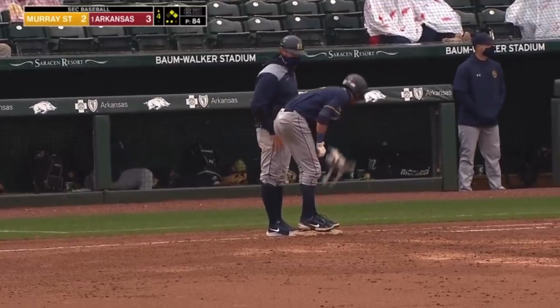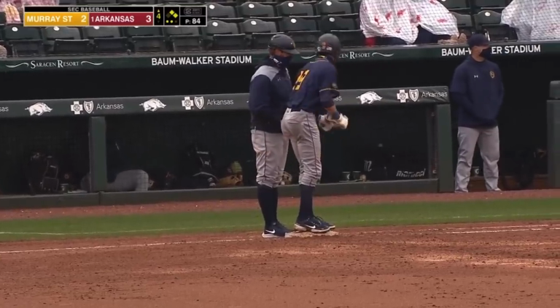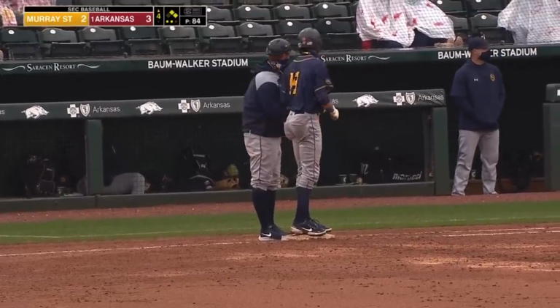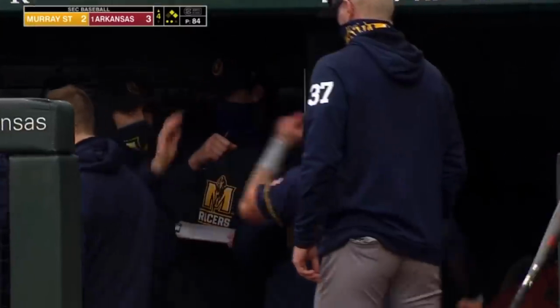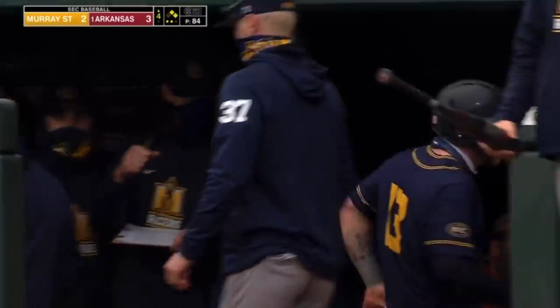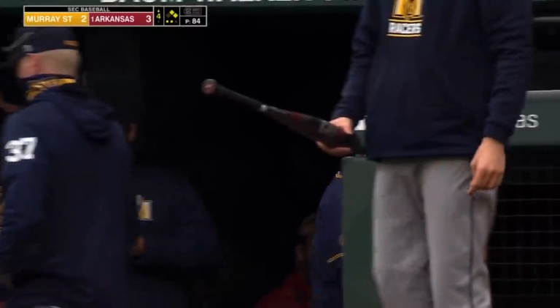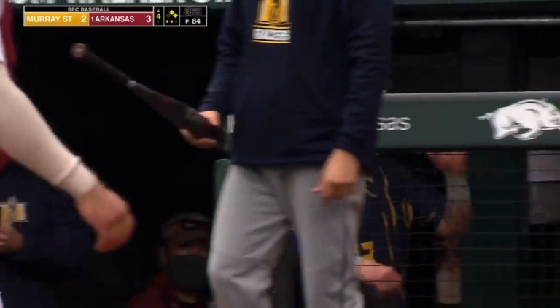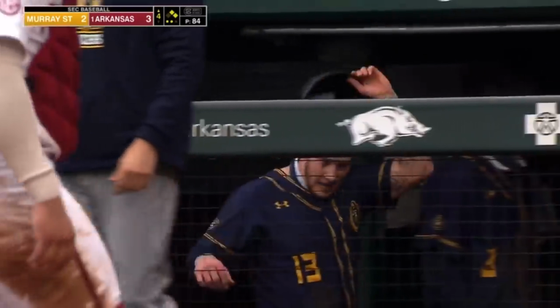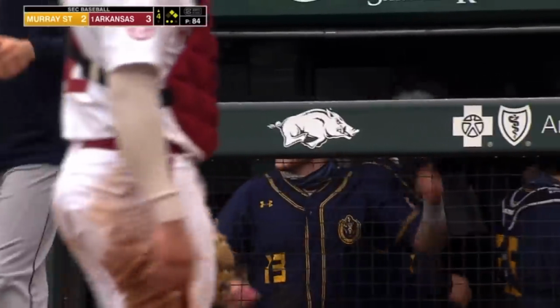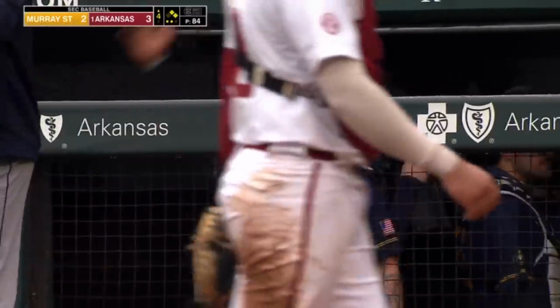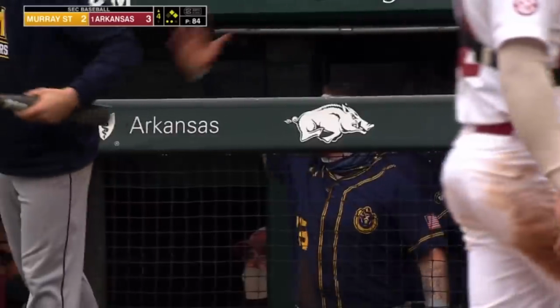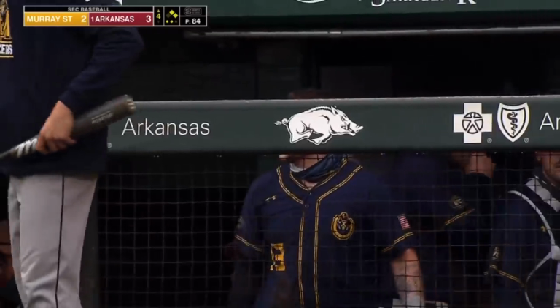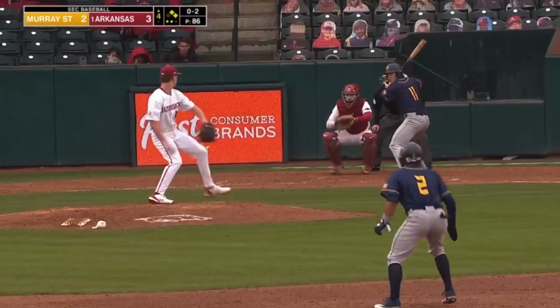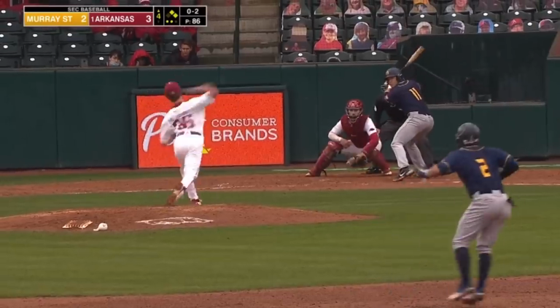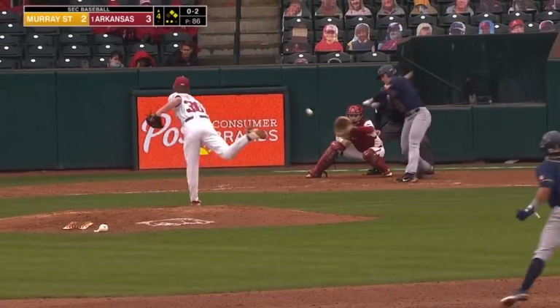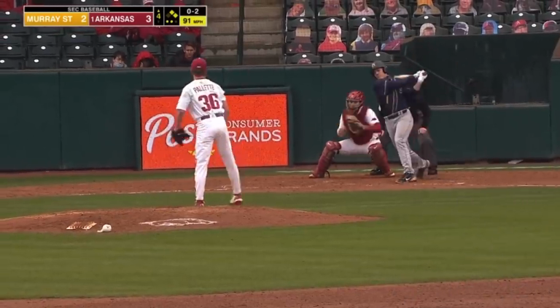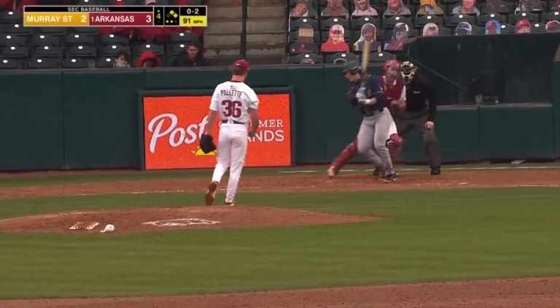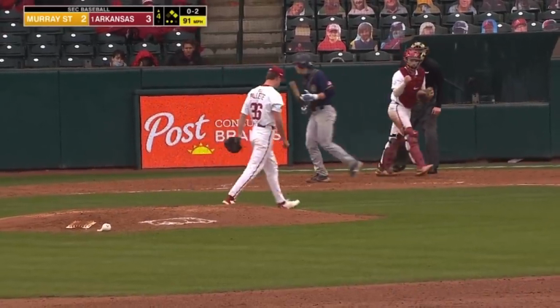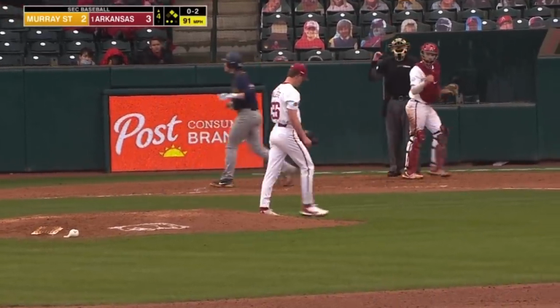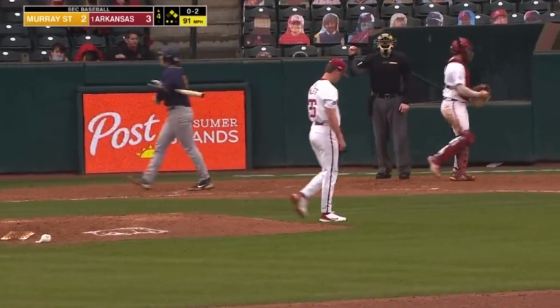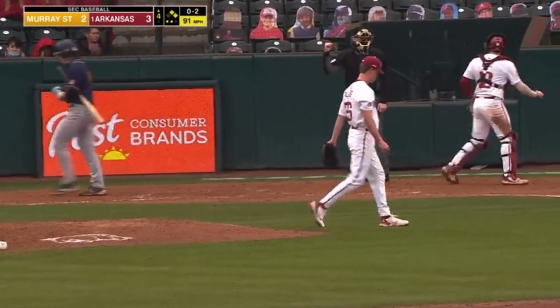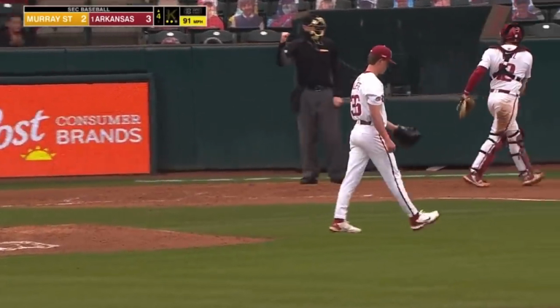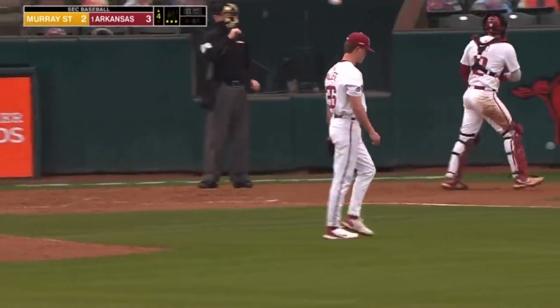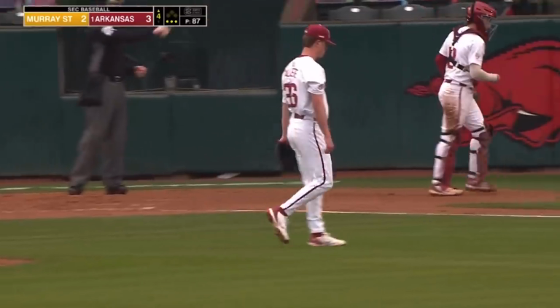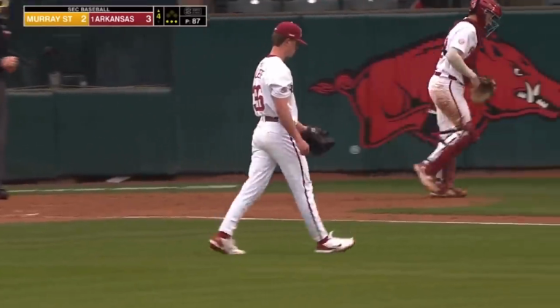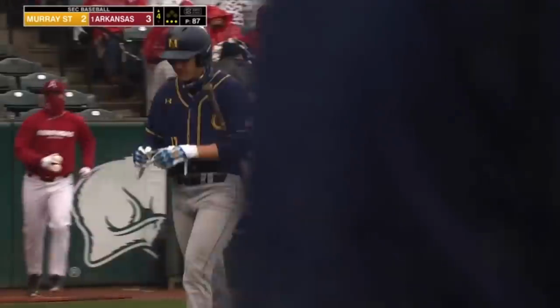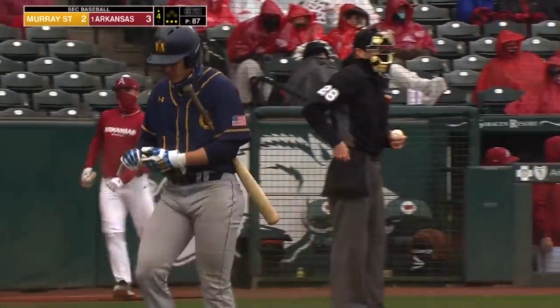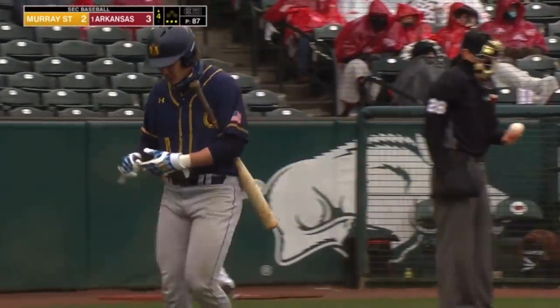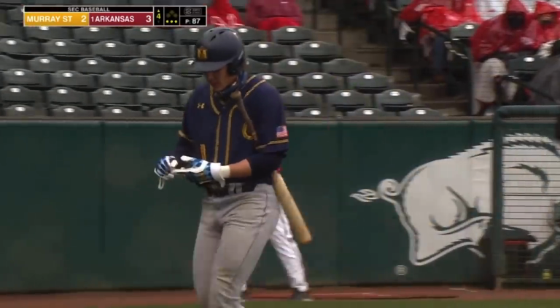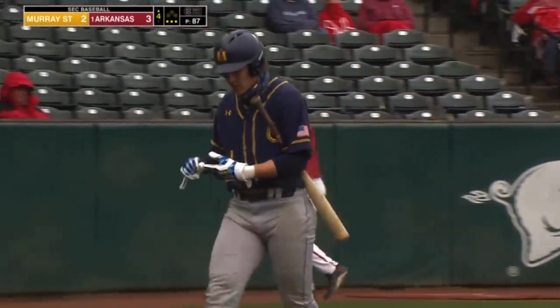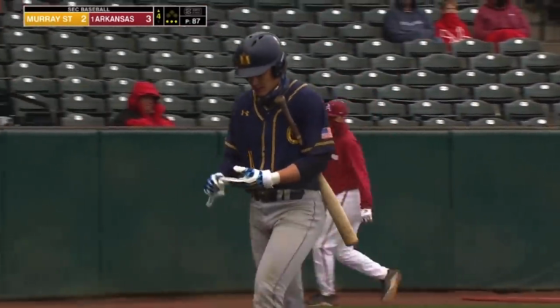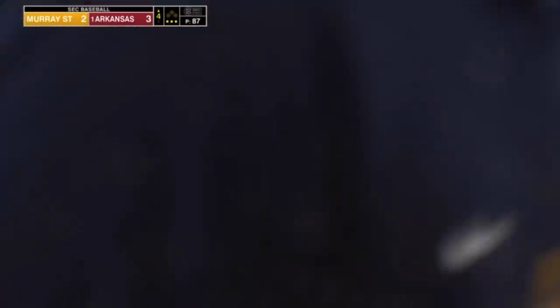Really good job to stay on that breaking ball by Paulette. He's a super senior. Swing and a miss — got him with a fastball at 91. That might close the day for Peyton Paulette.